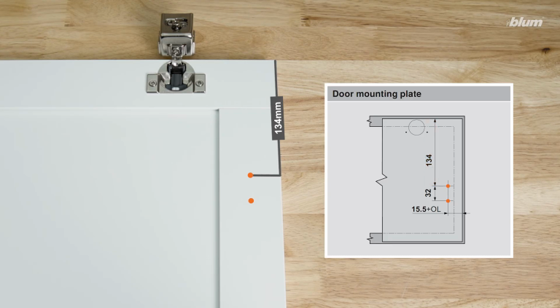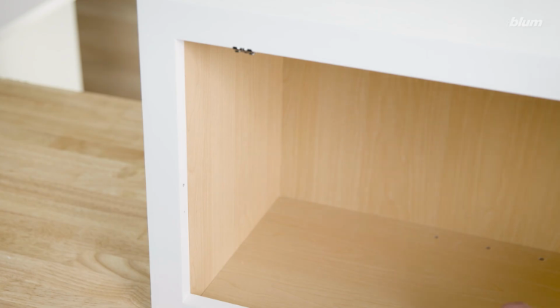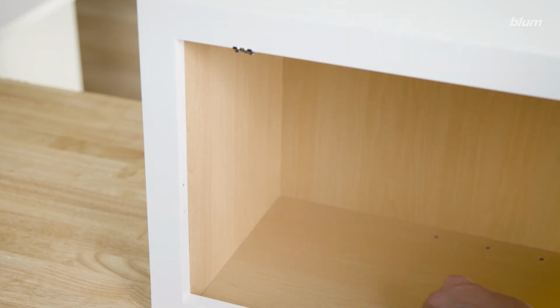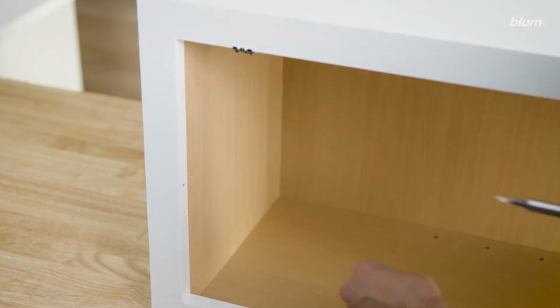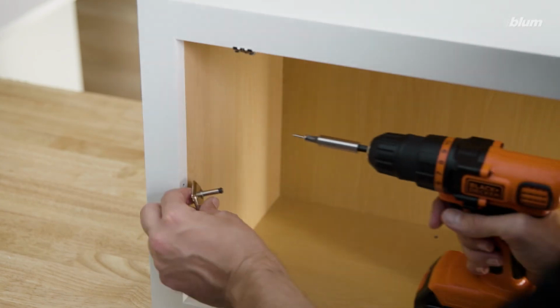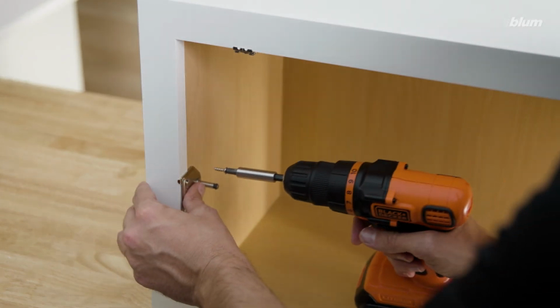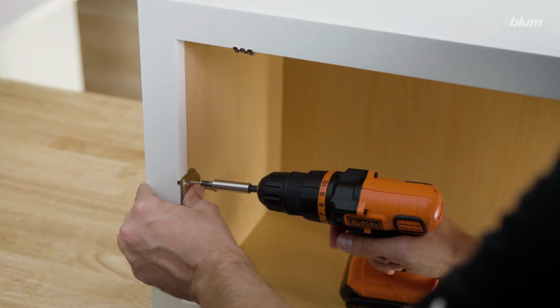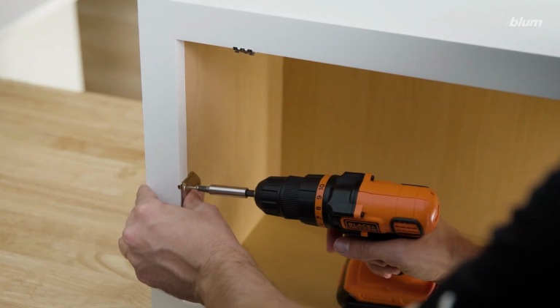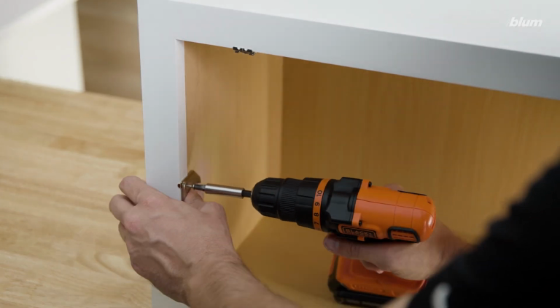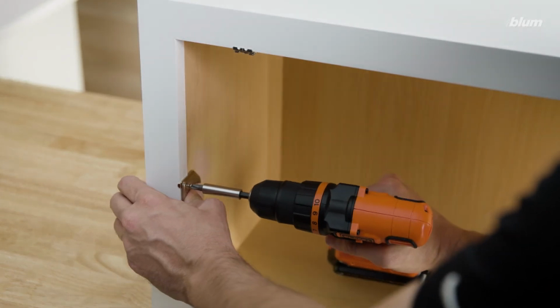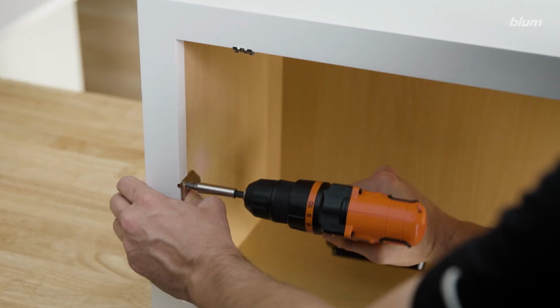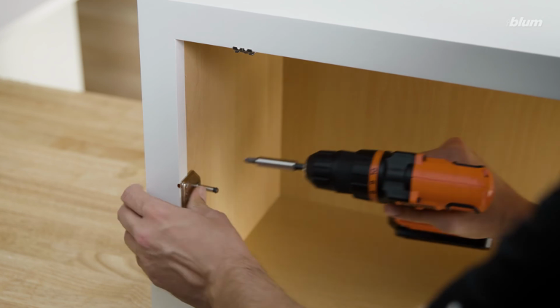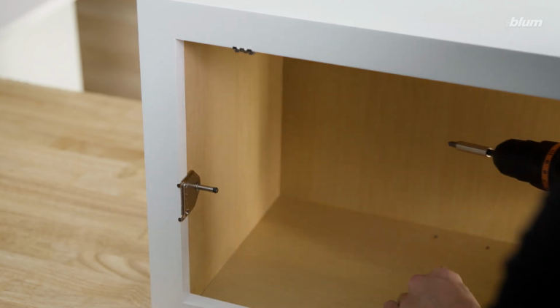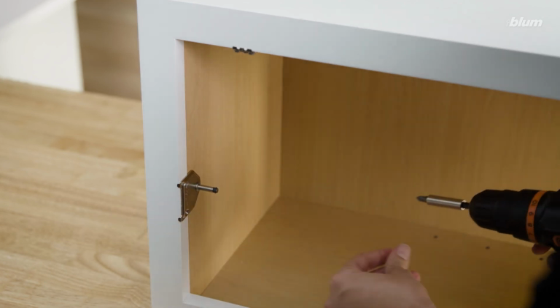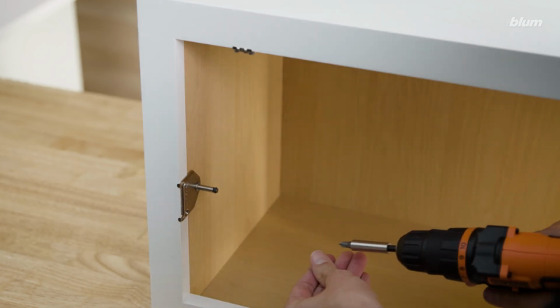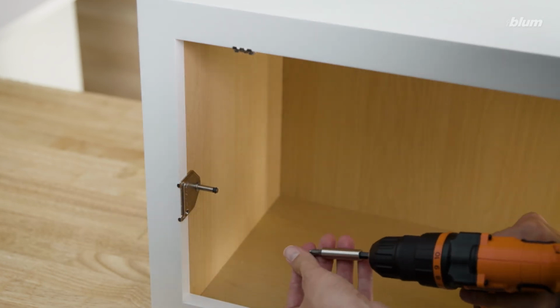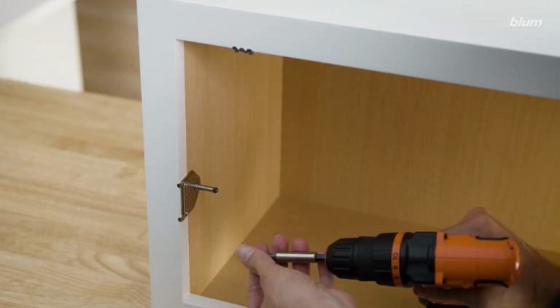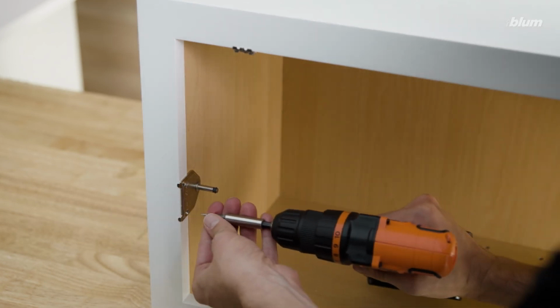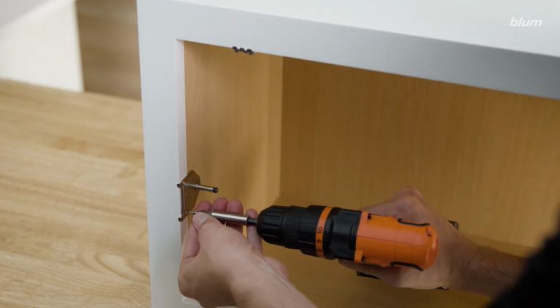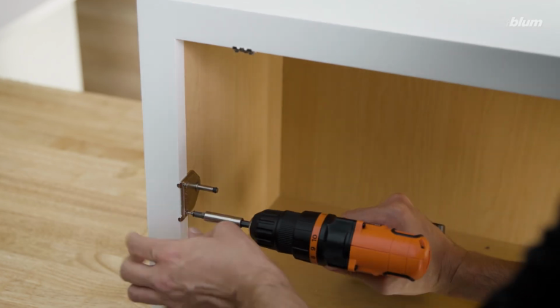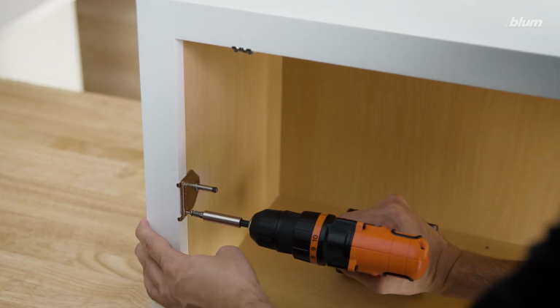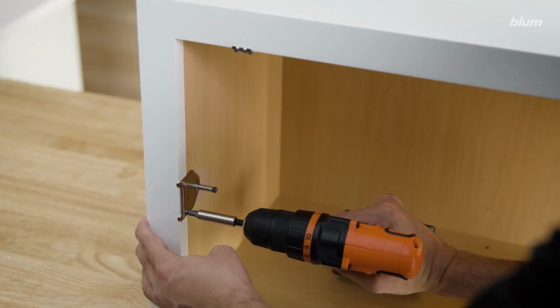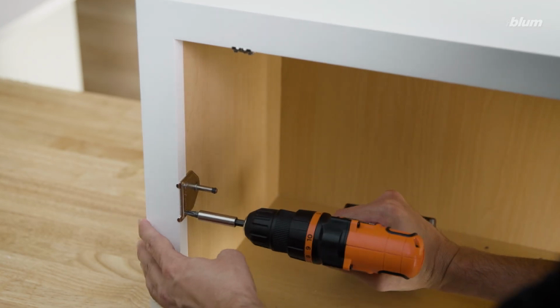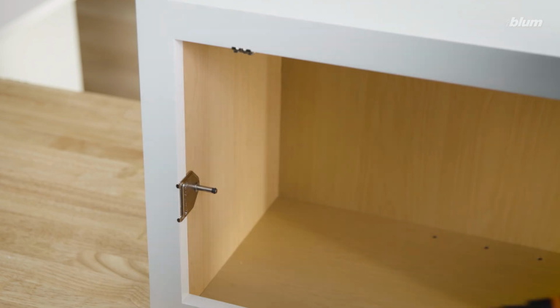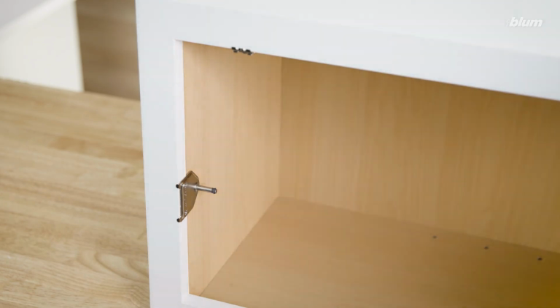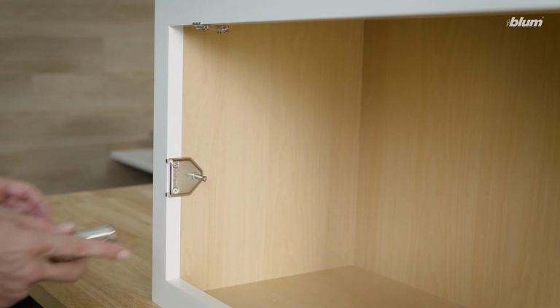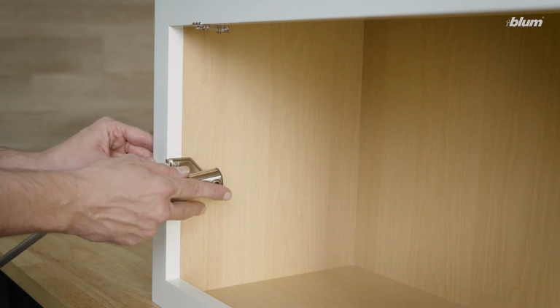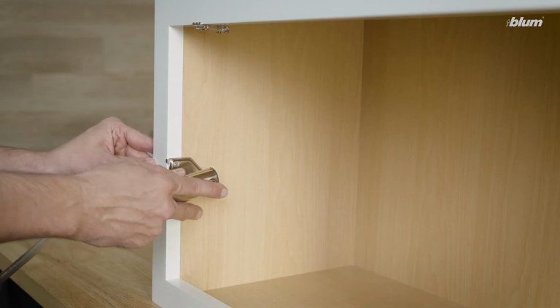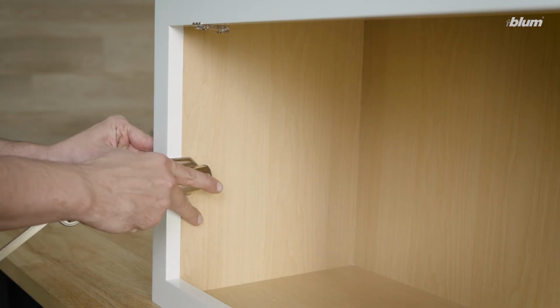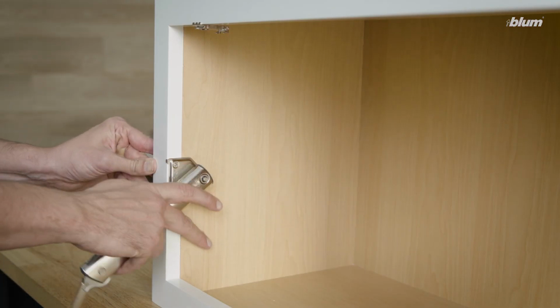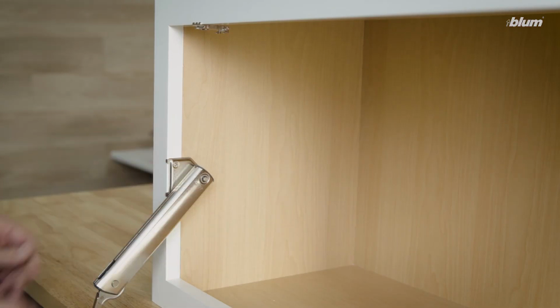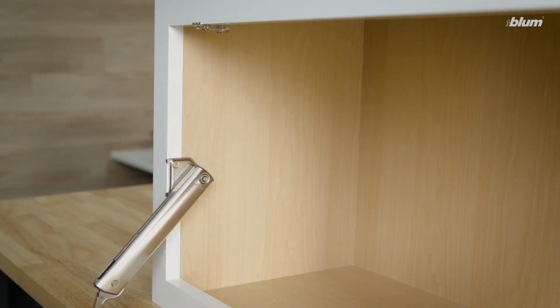Now that the locations for both mounting plates have been determined, we can install our hardware. Just like before, we'll install our cabinet mounting plate first, allowing the lift mechanism to hang for a moment while we install the door mounting plate.